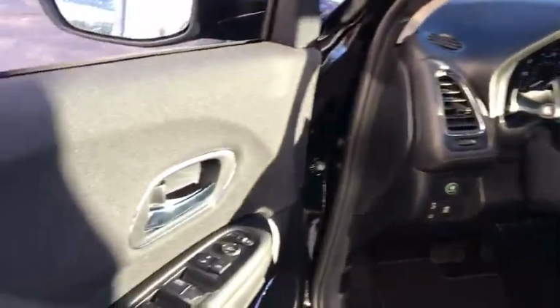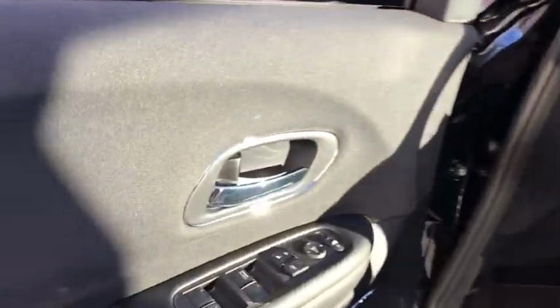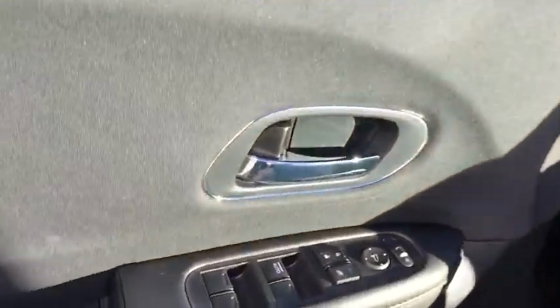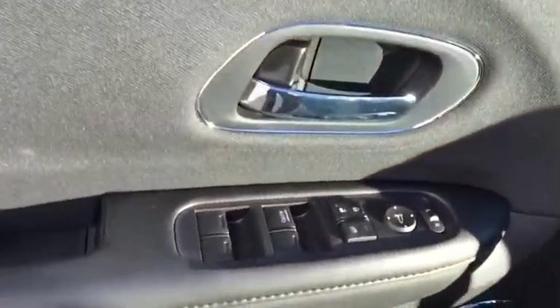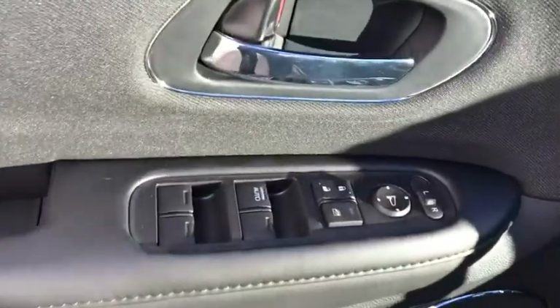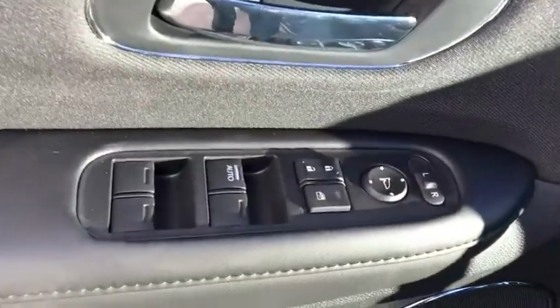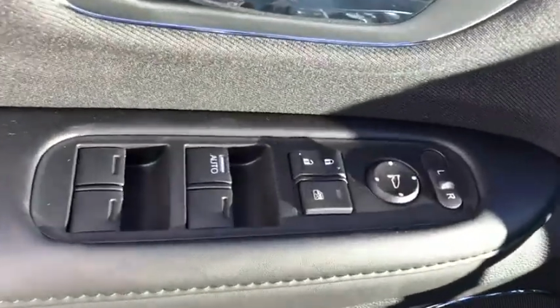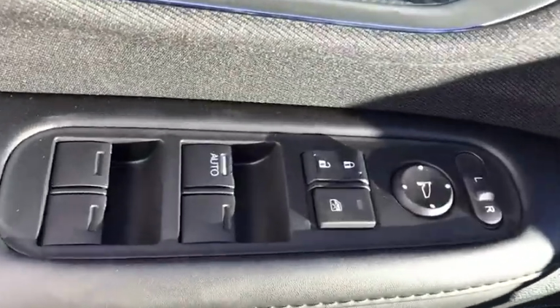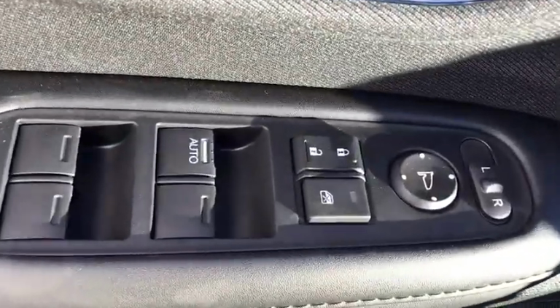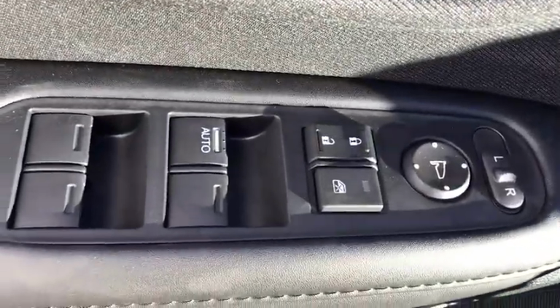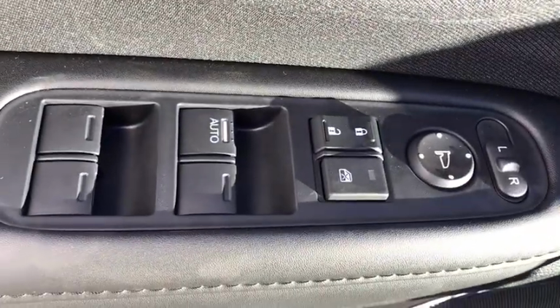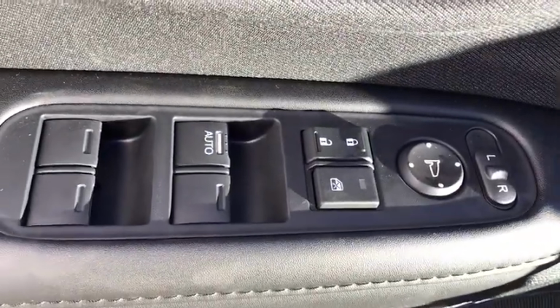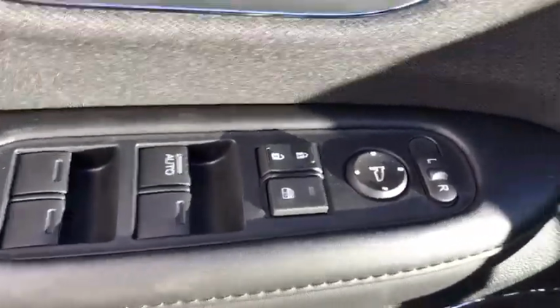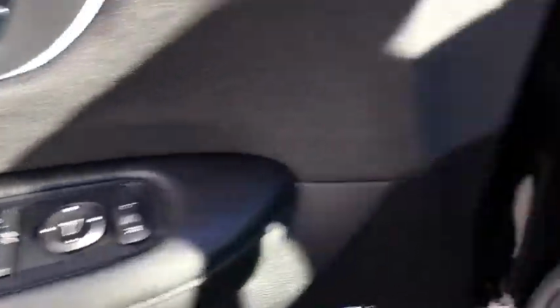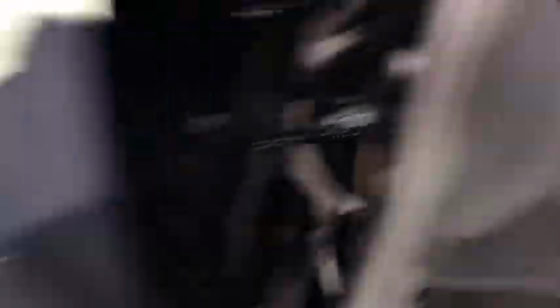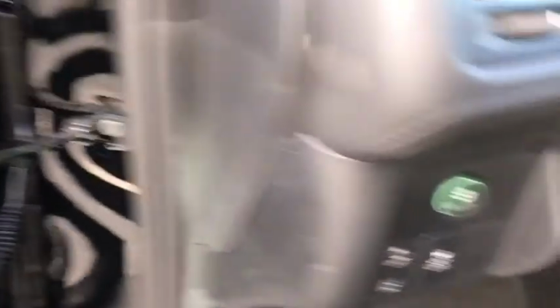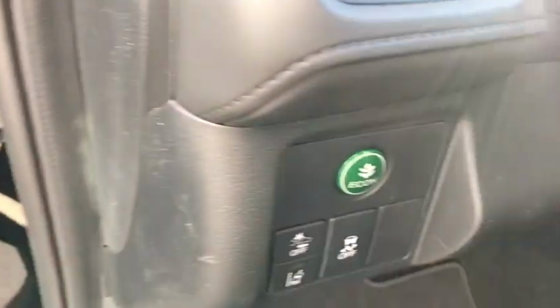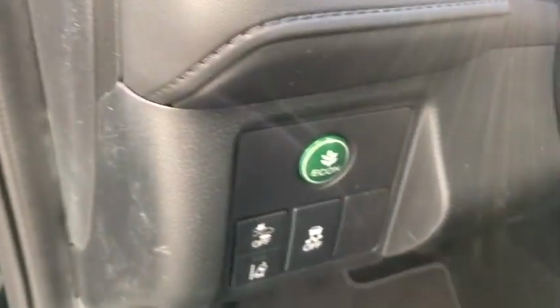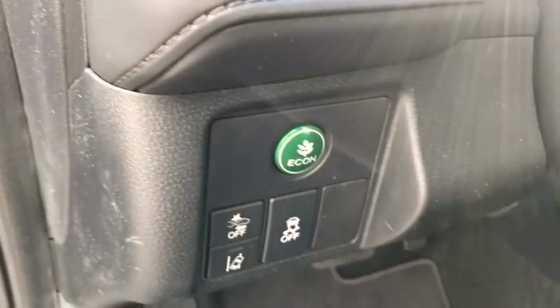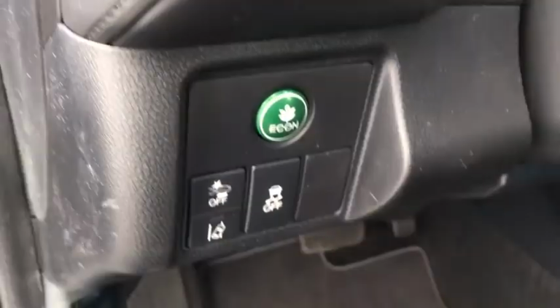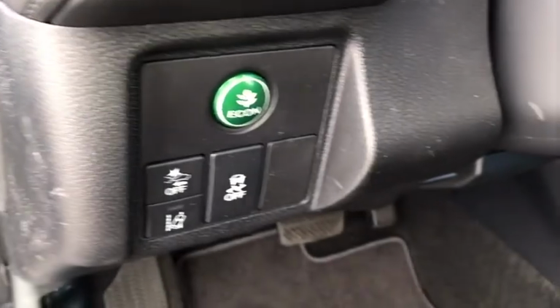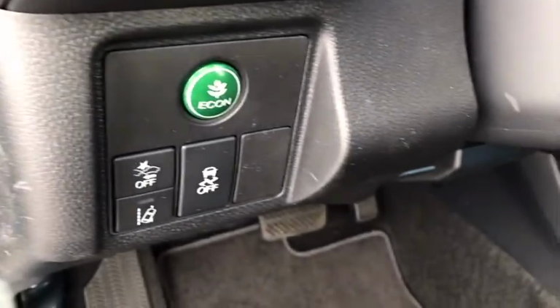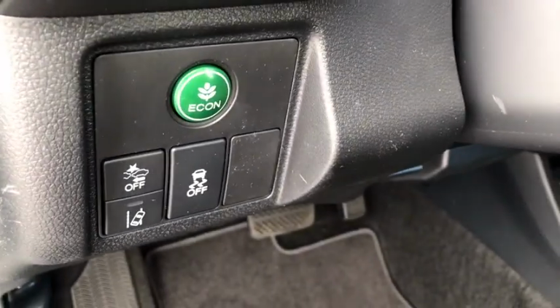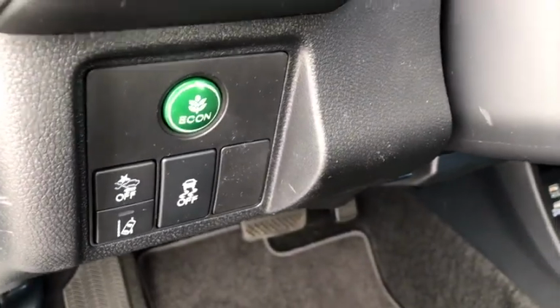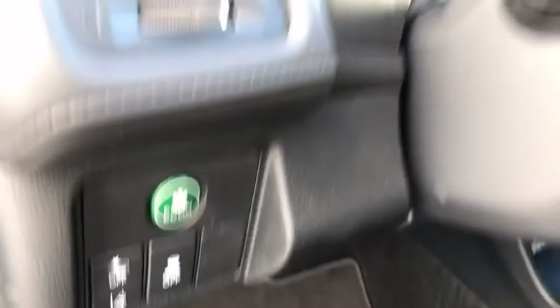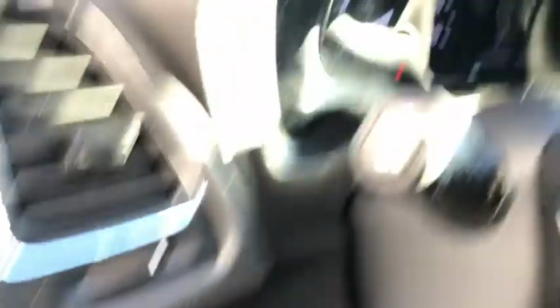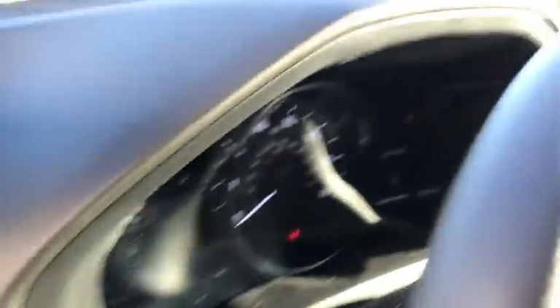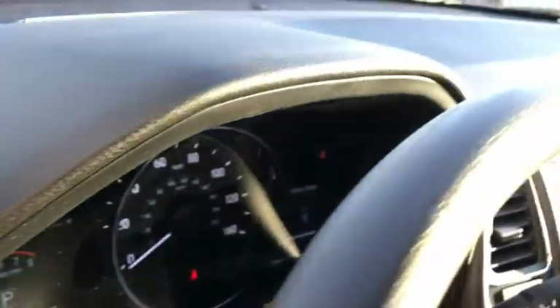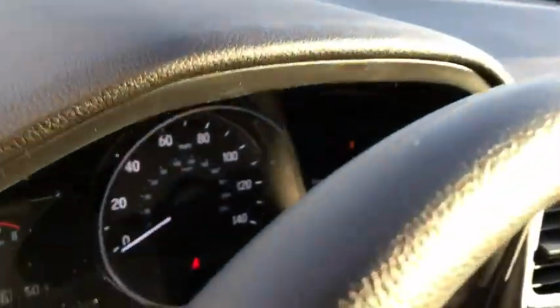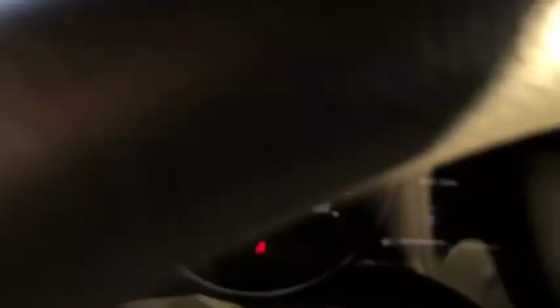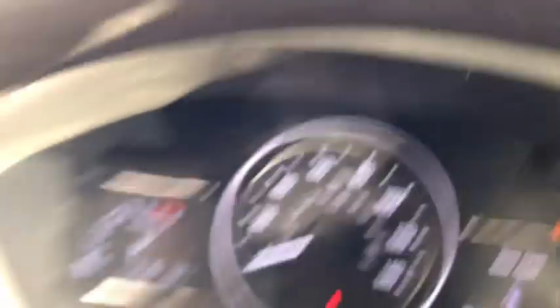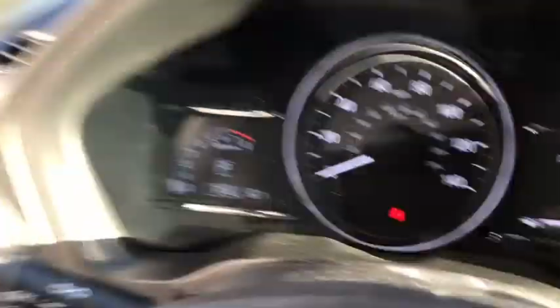Here are some of this vehicle's great options: backup camera, trip computer, fog lights, day and night rear view mirror, outside temperature gauge, cloth seat trim.